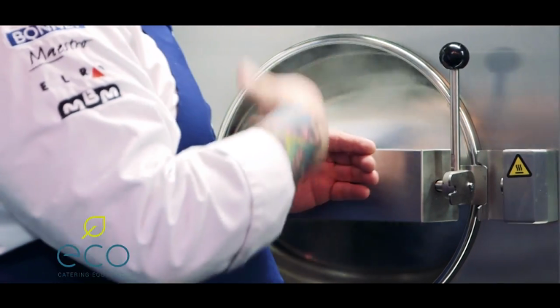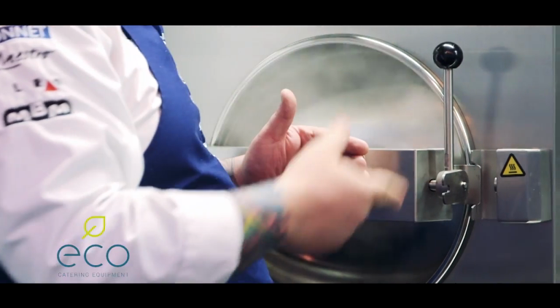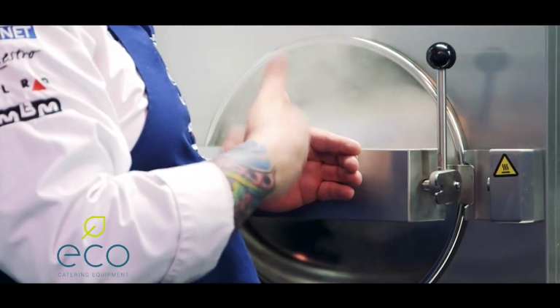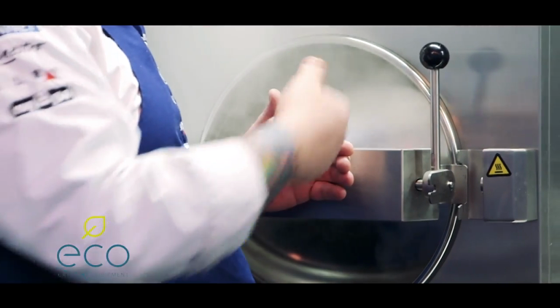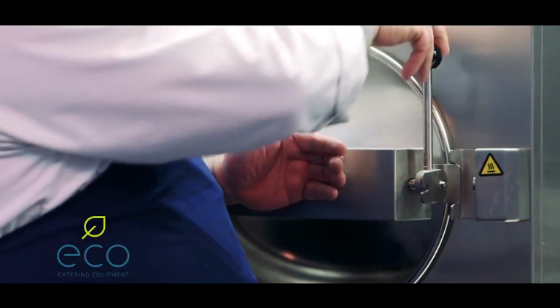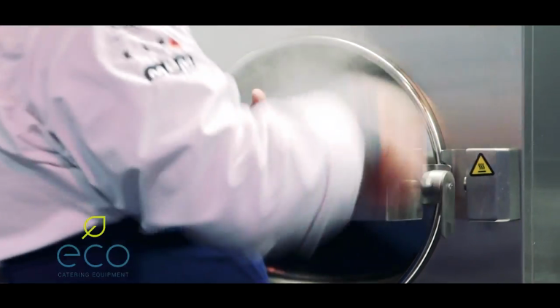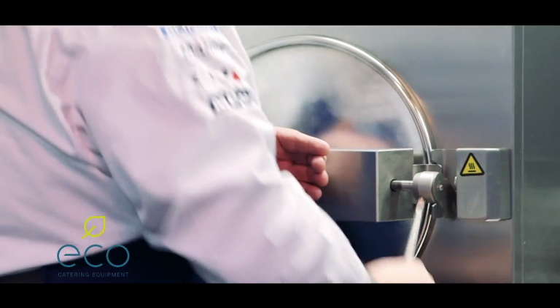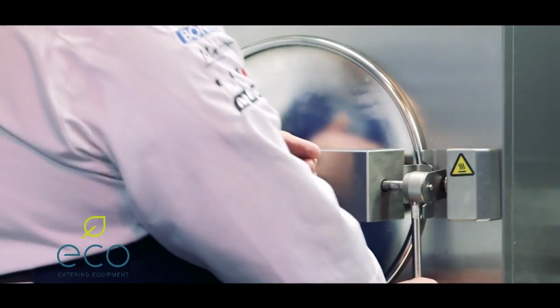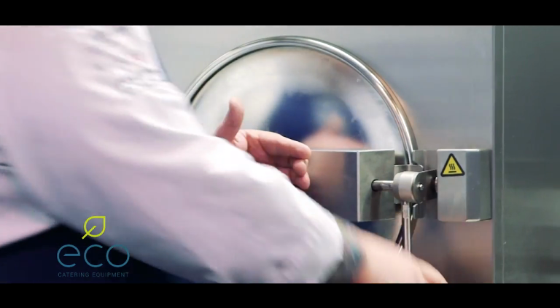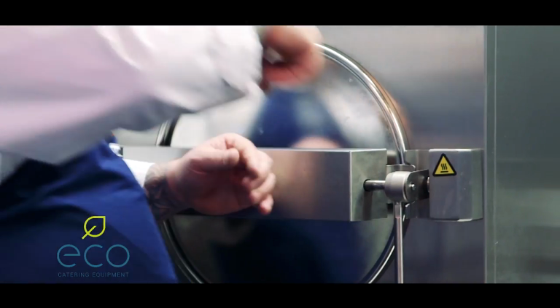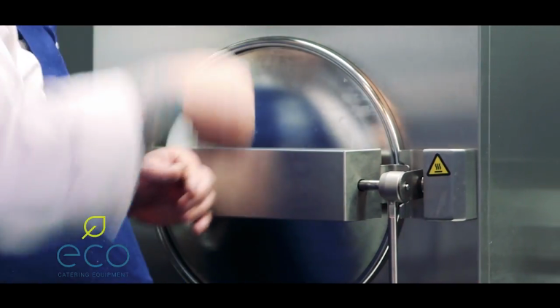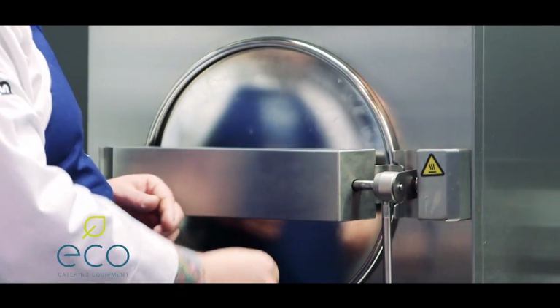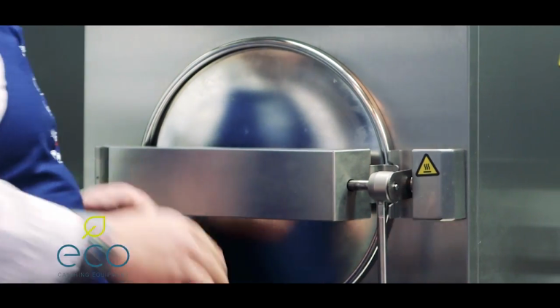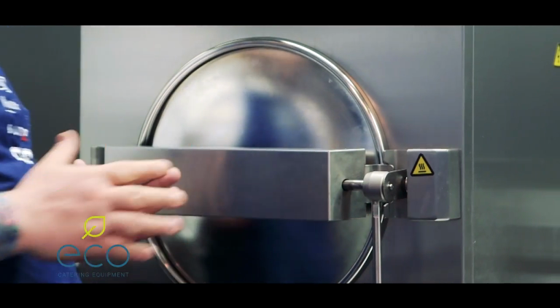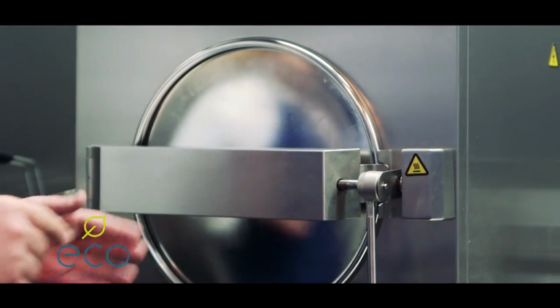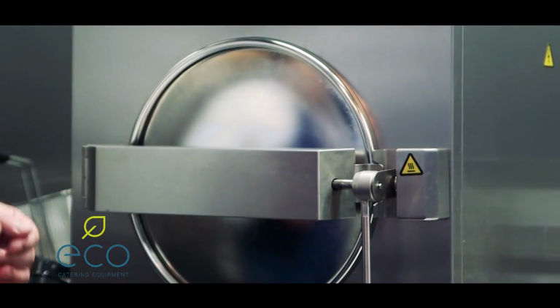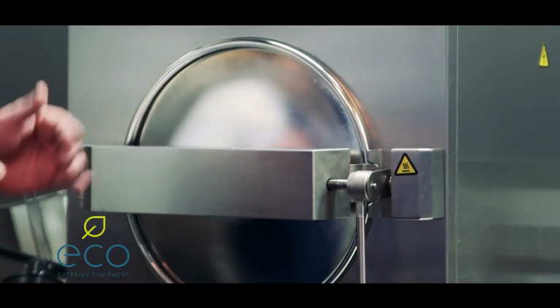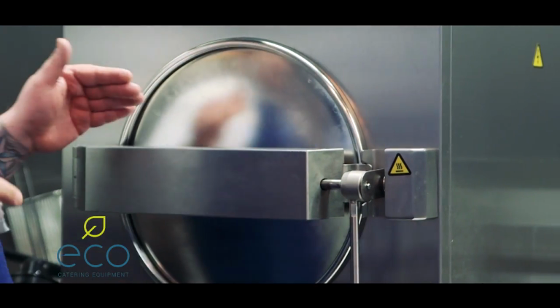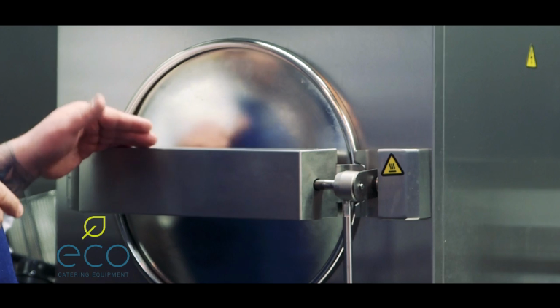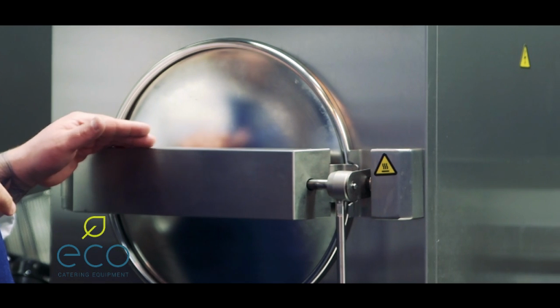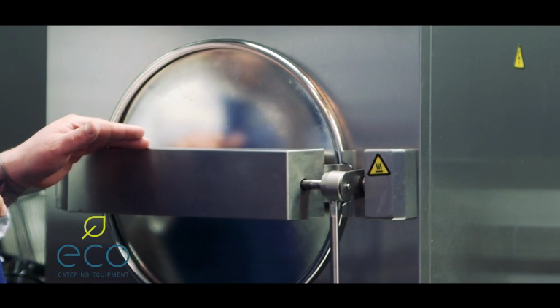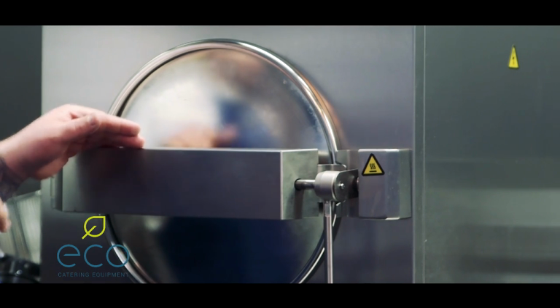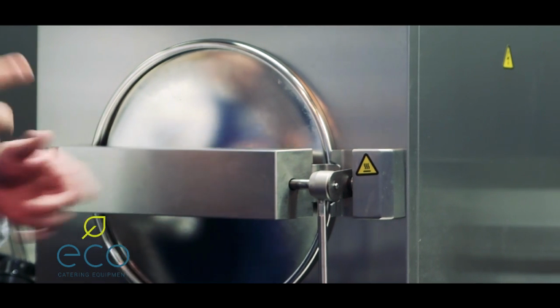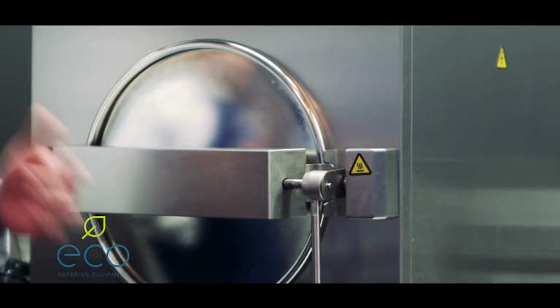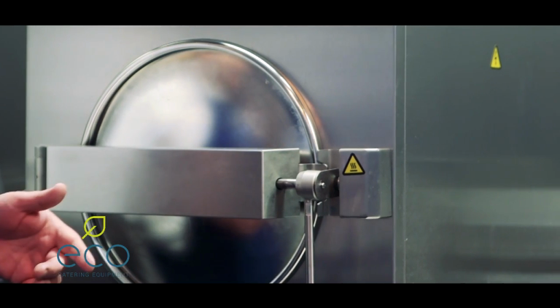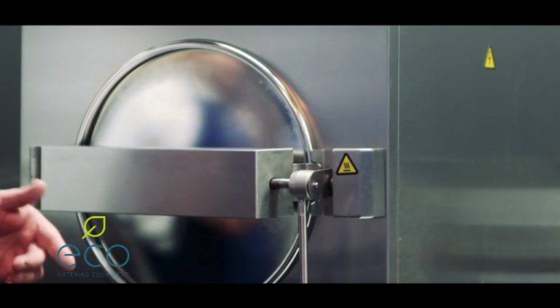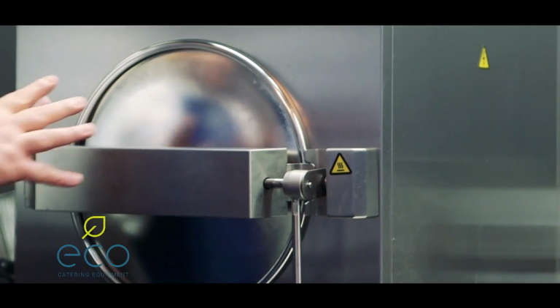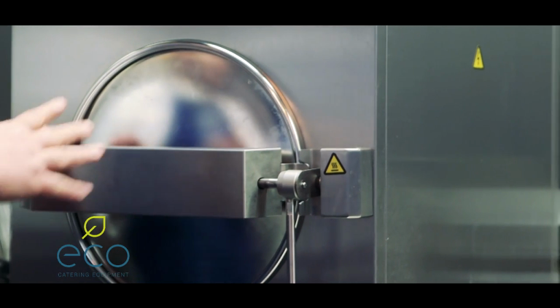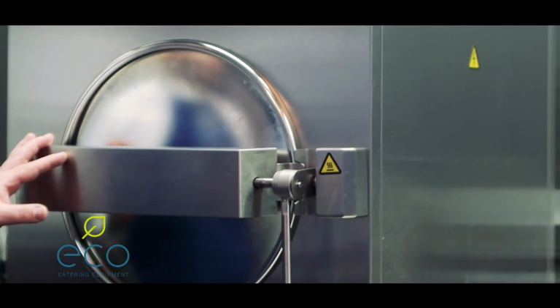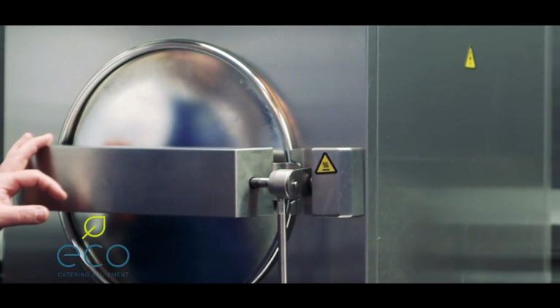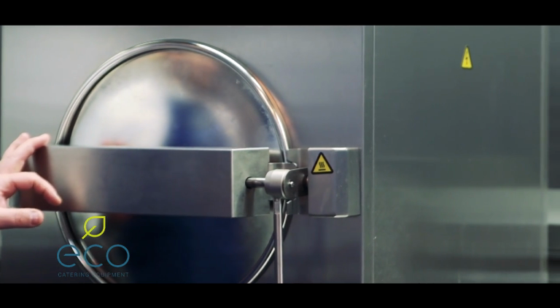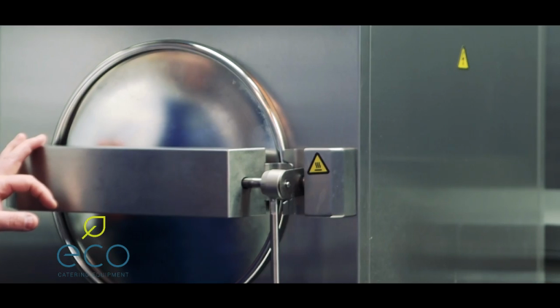I kept the door slightly open and then I pull down the handle to close the door. The reason I leave it slightly open is just to let any cold air out of the cavity, which speeds the process up completely.